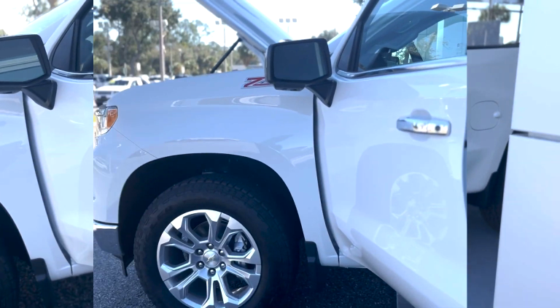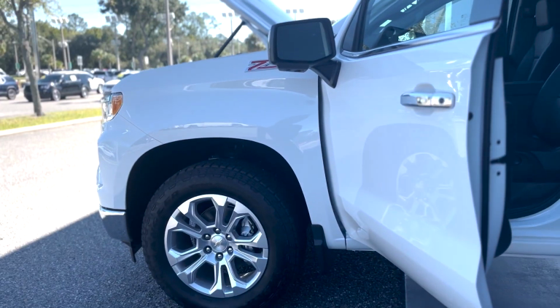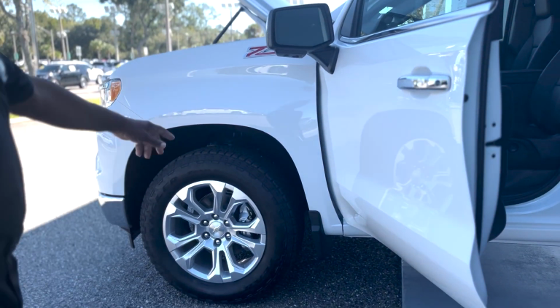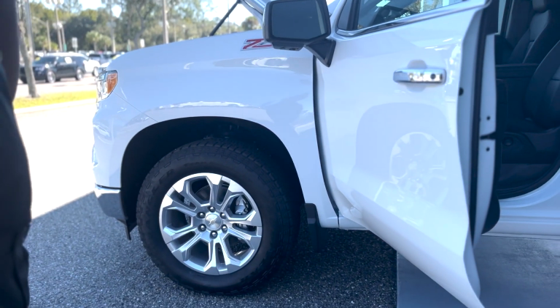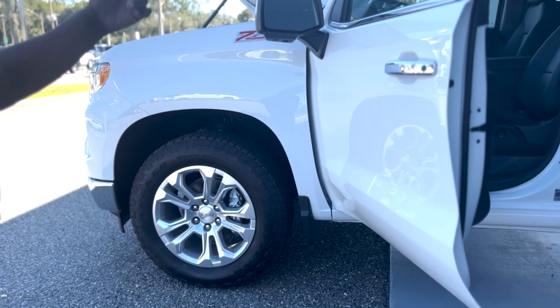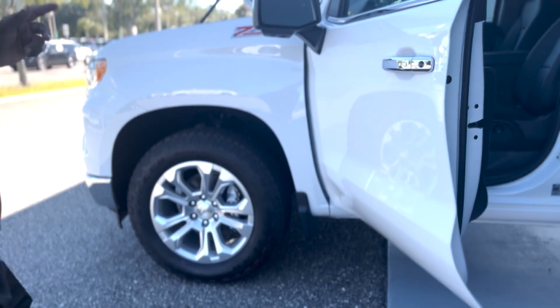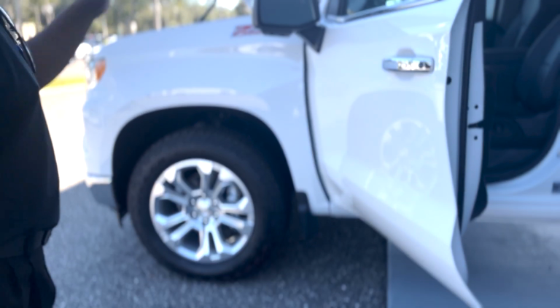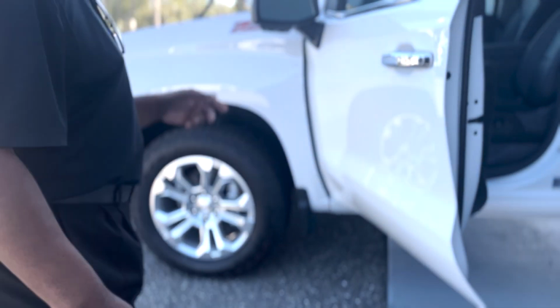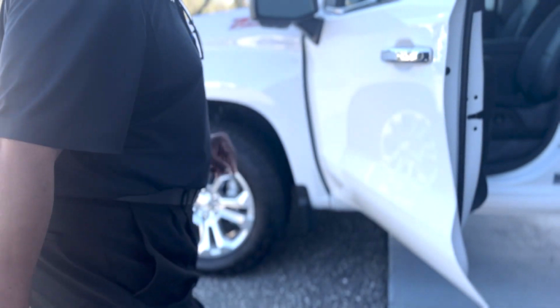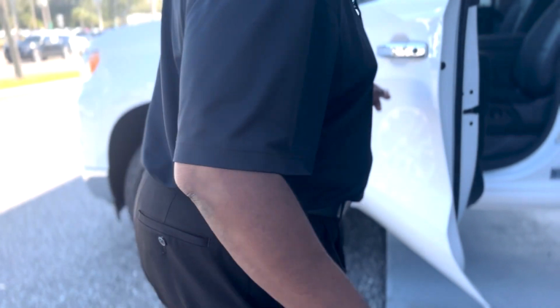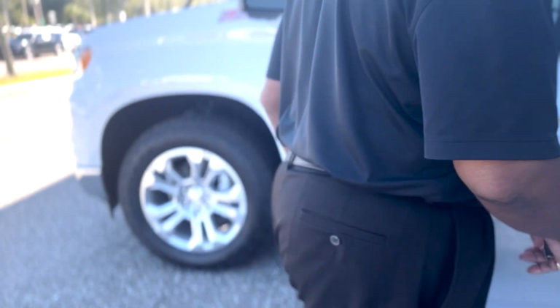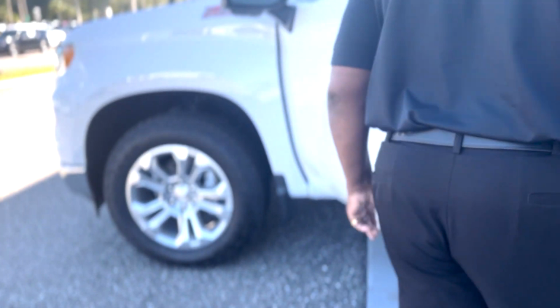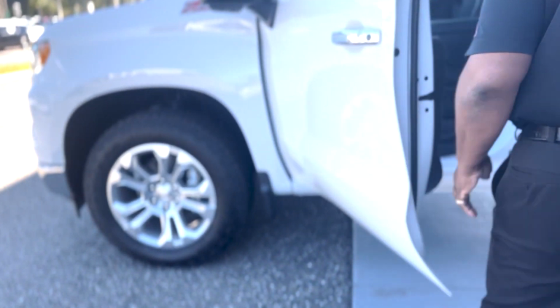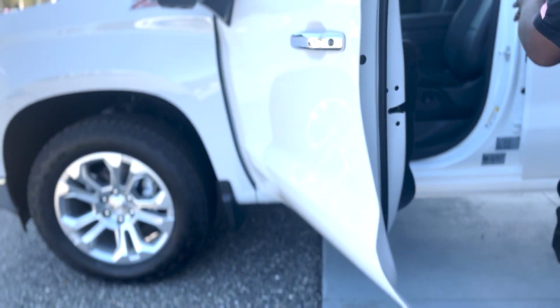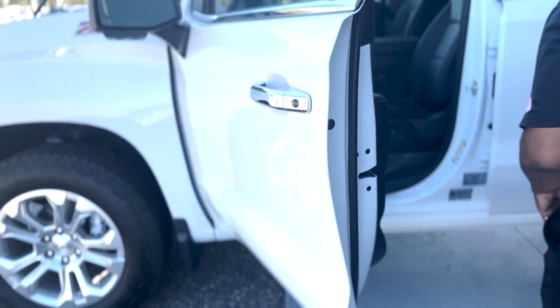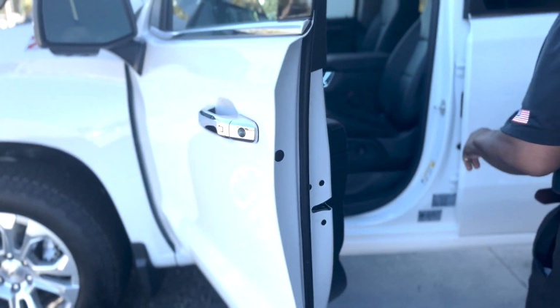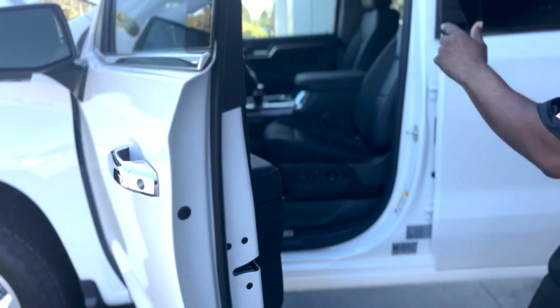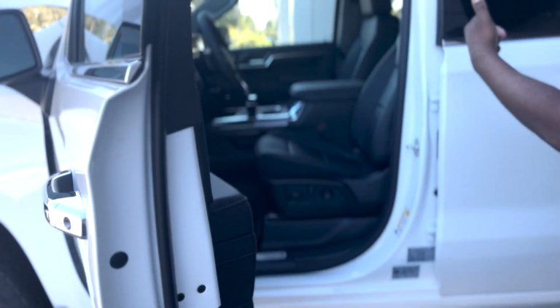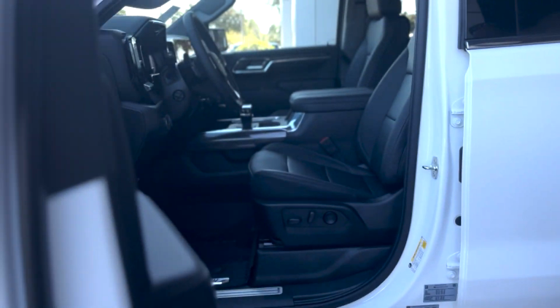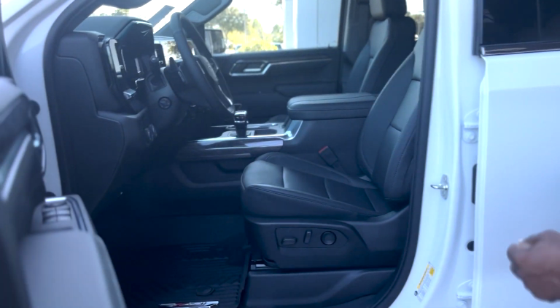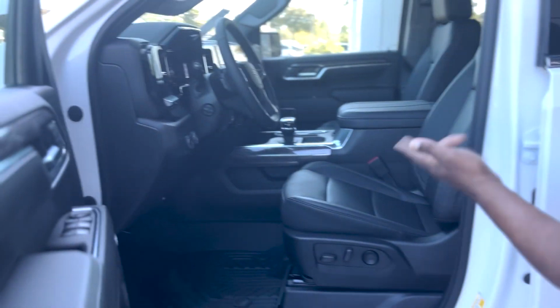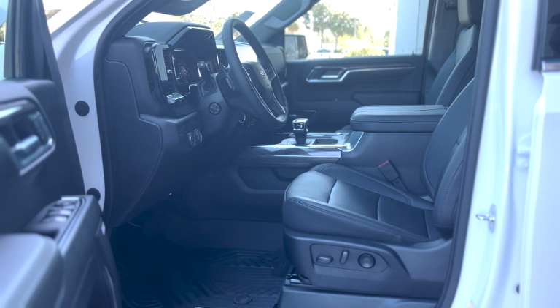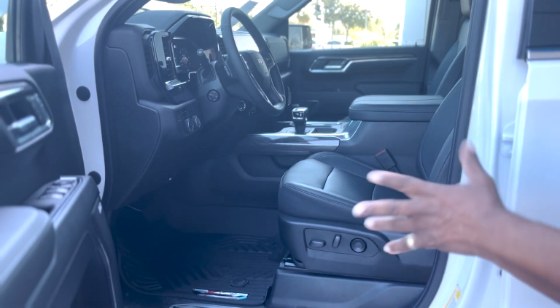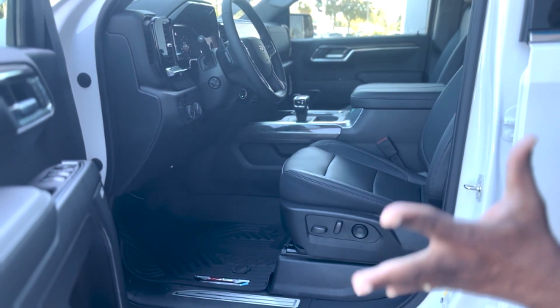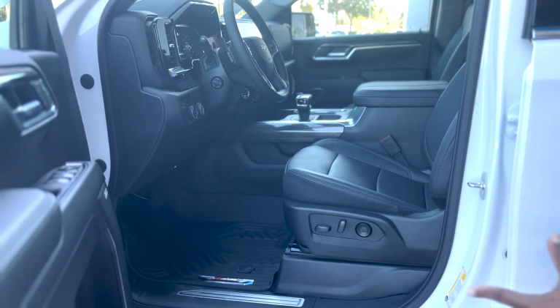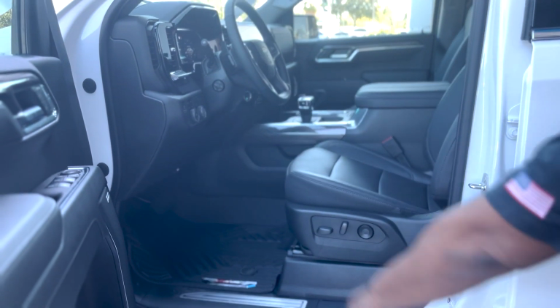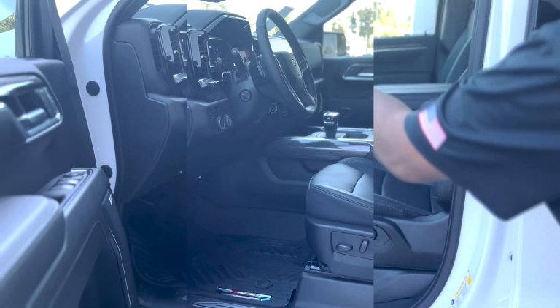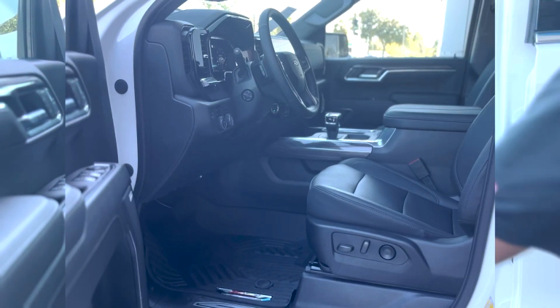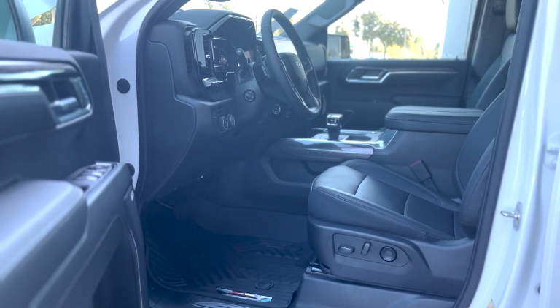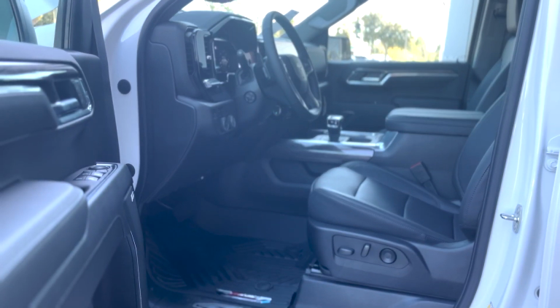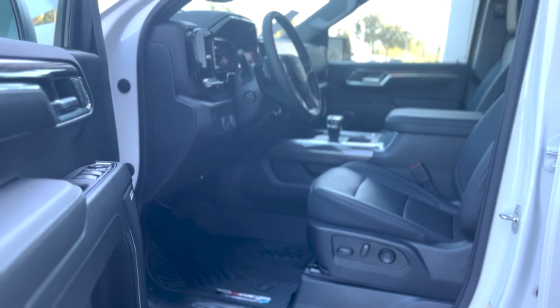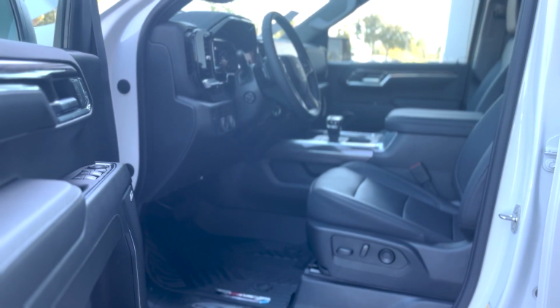With alloy wheels, it's got the 360 cameras, blind spot mirrors, eight-way power driver's seat, eight-way power passenger seat, Bose stereo, and power tilt and telescopic steering wheel.